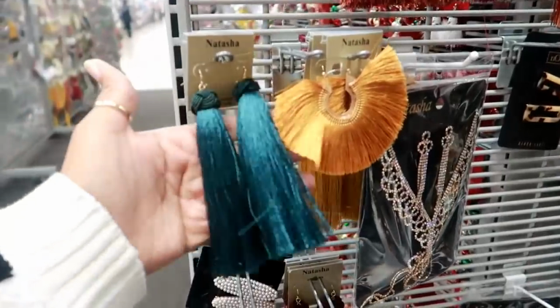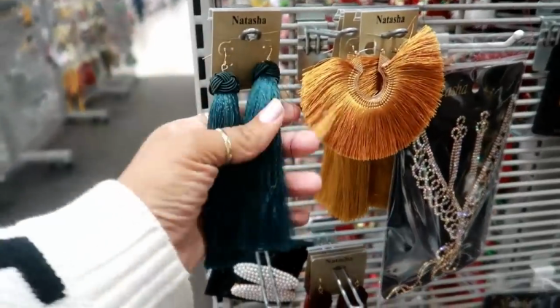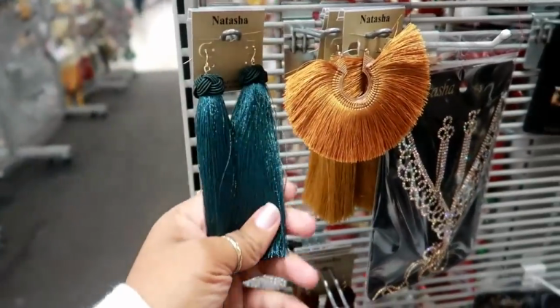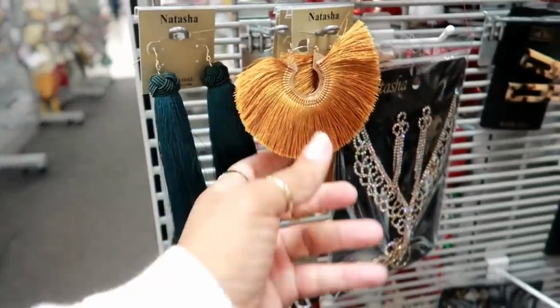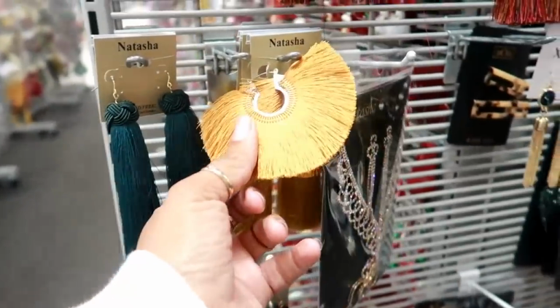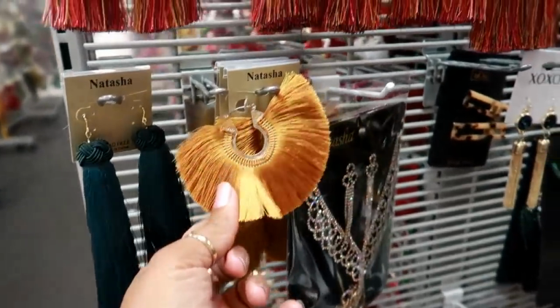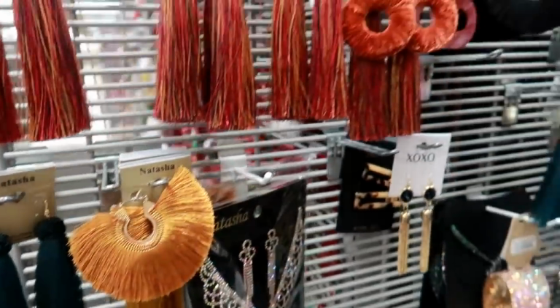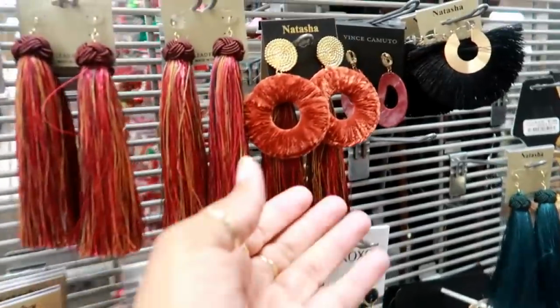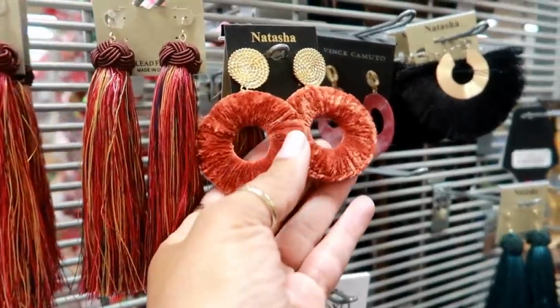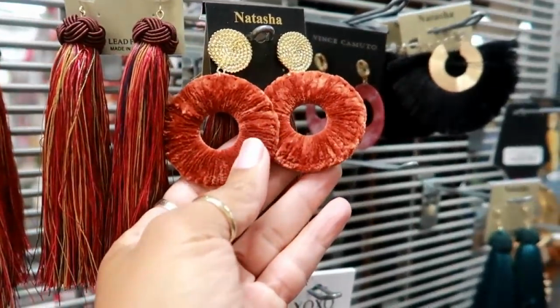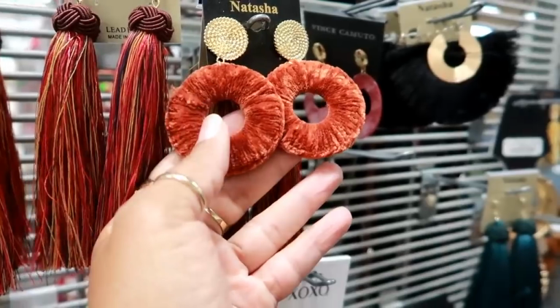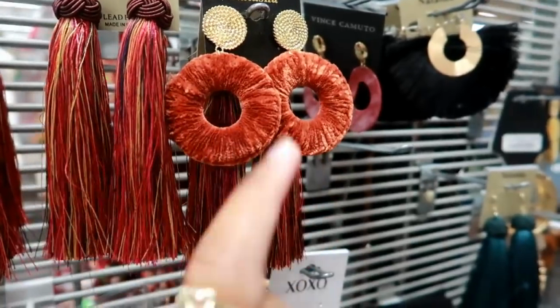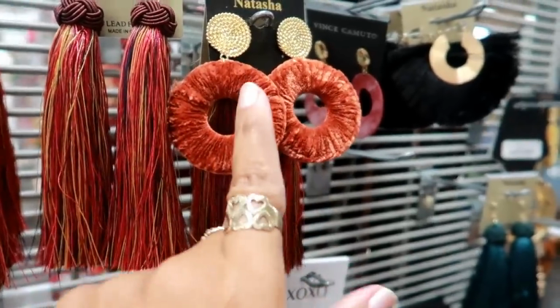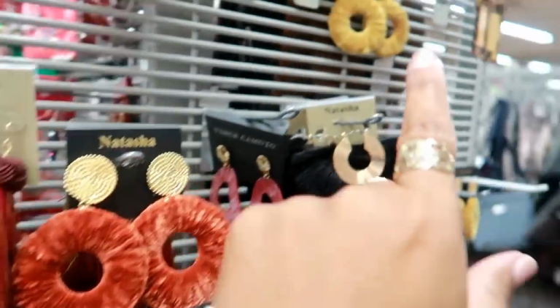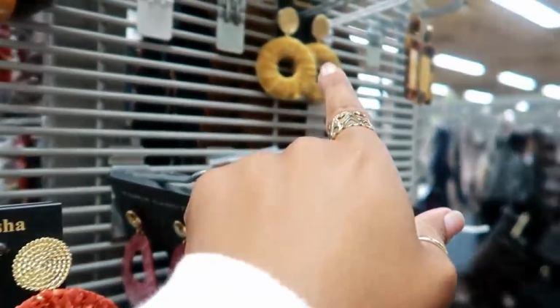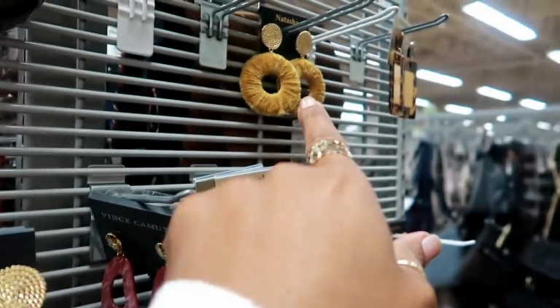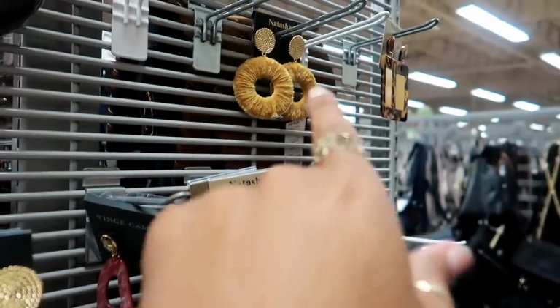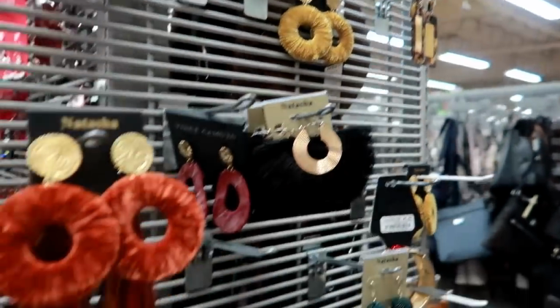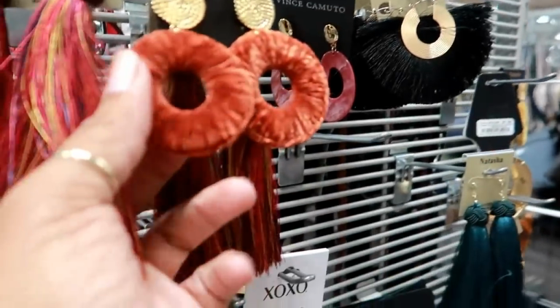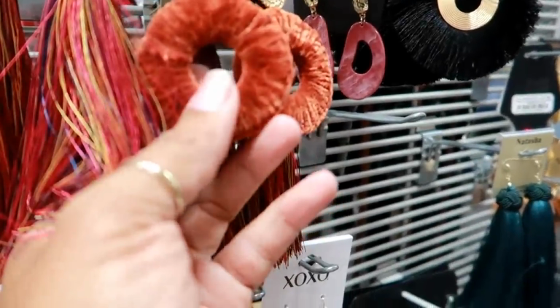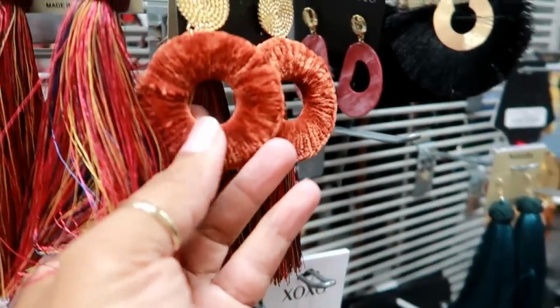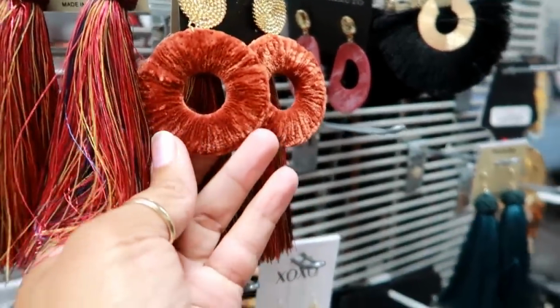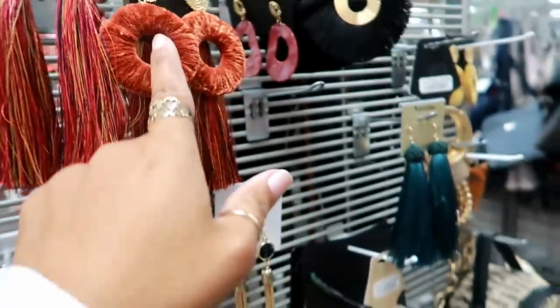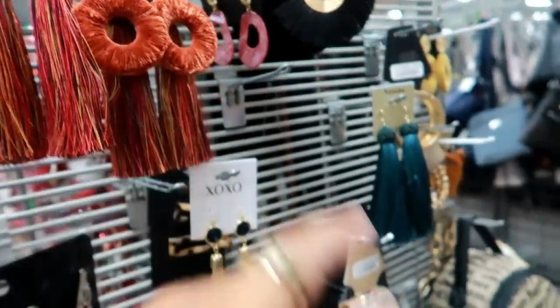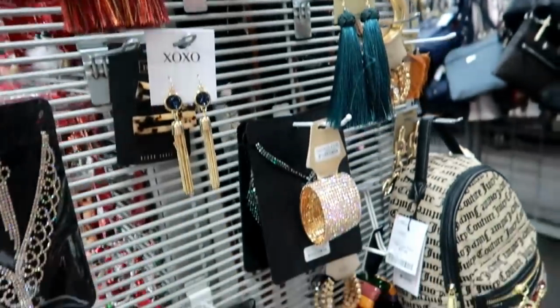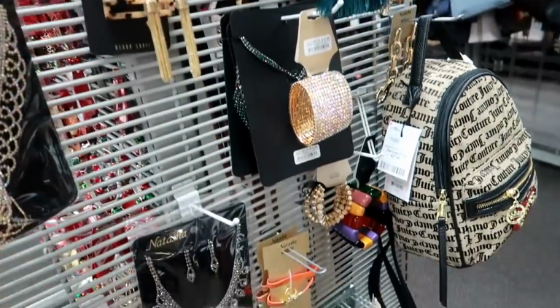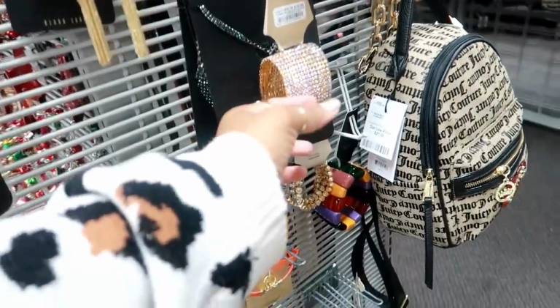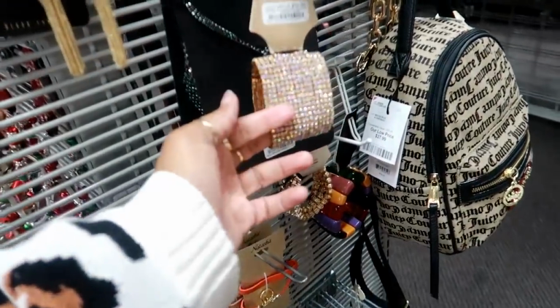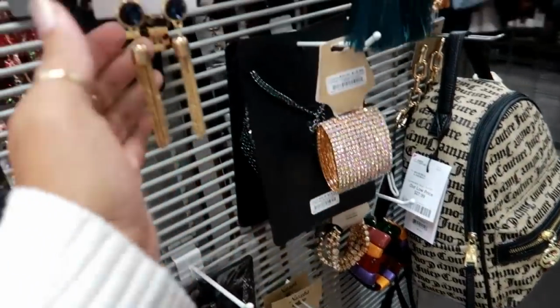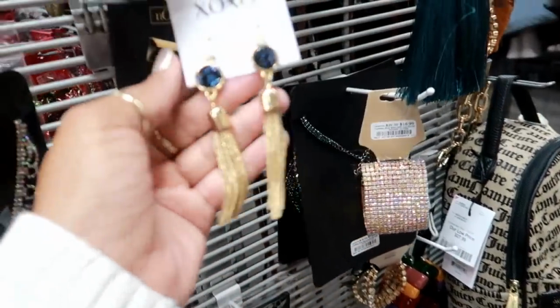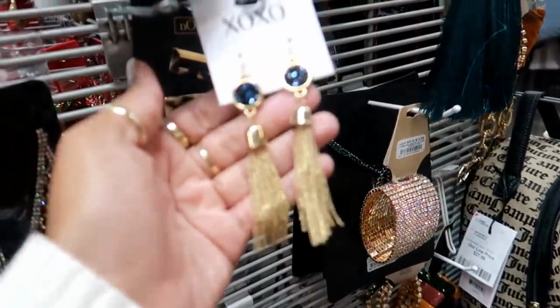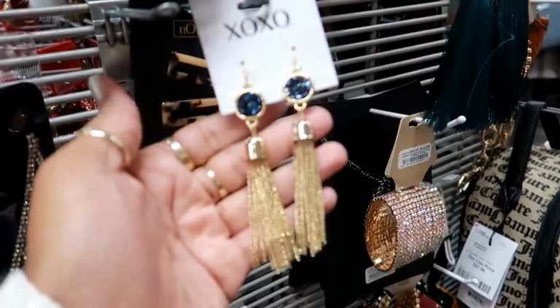If you guys can't tell, I'm basically just walking around looking at everything. They also have those earrings in mustard yellow — they're kind of furry and different. Those are pretty.